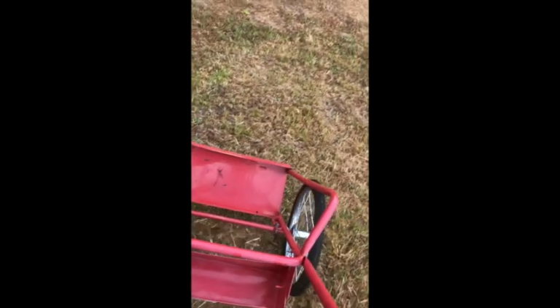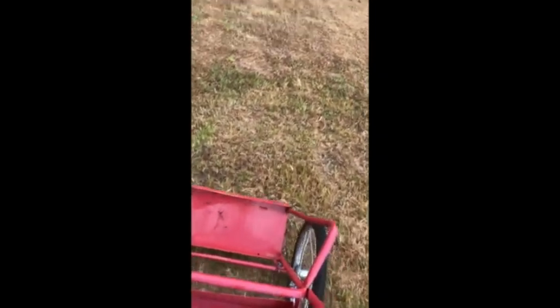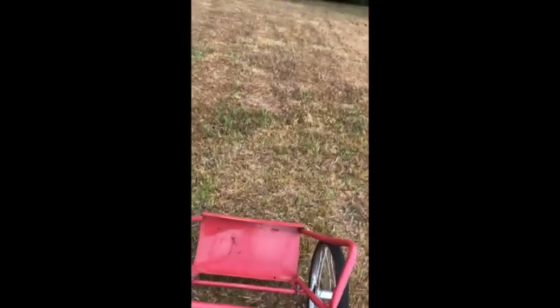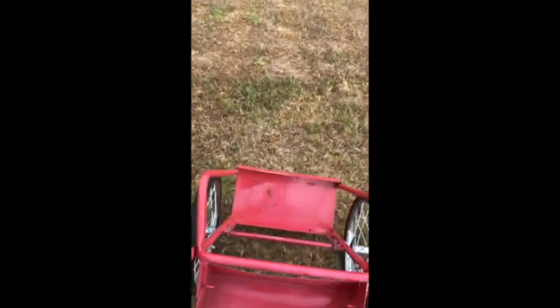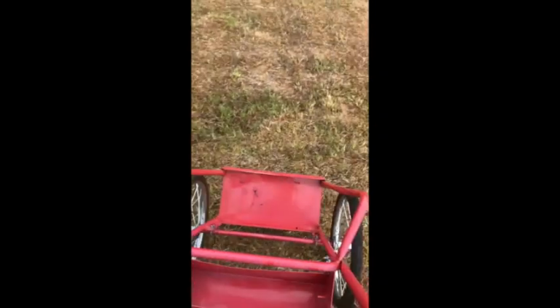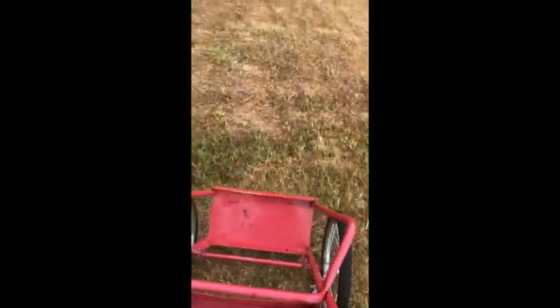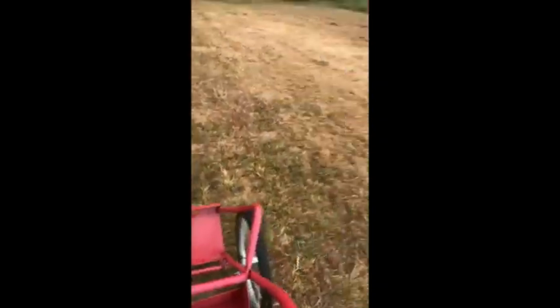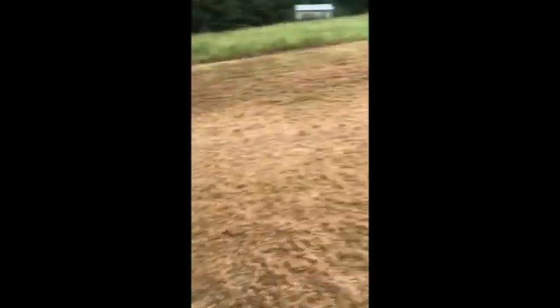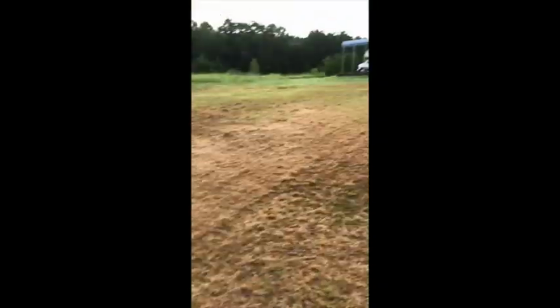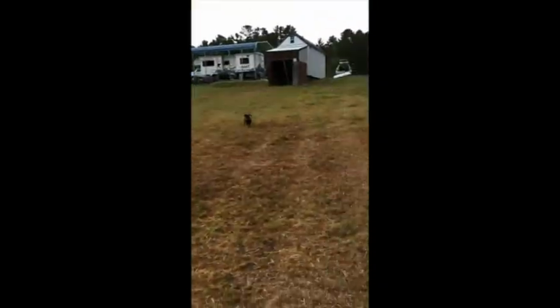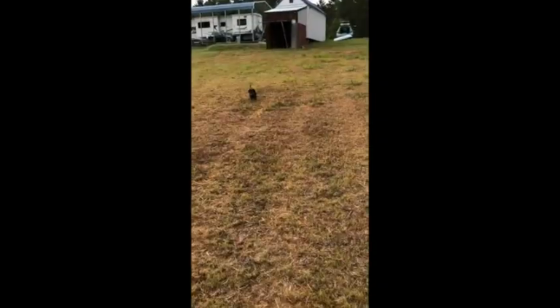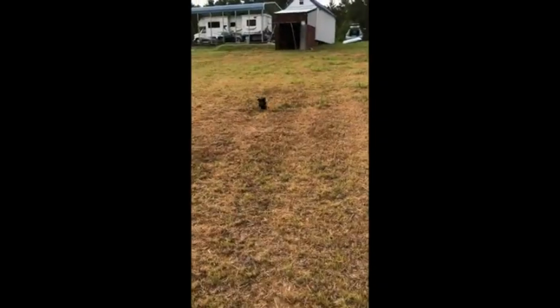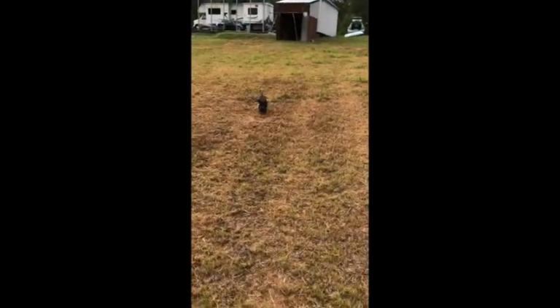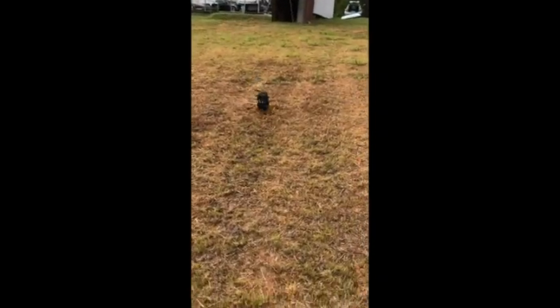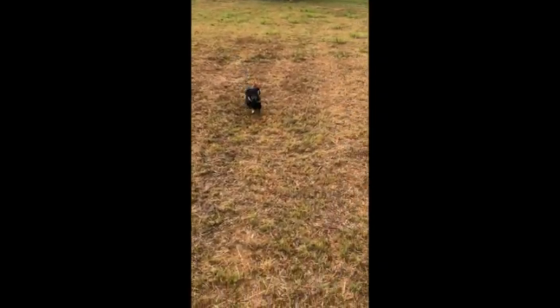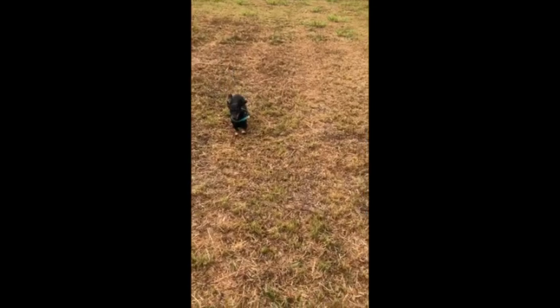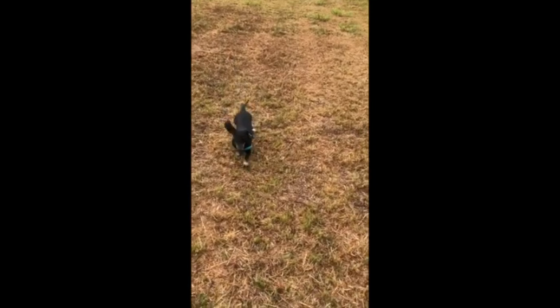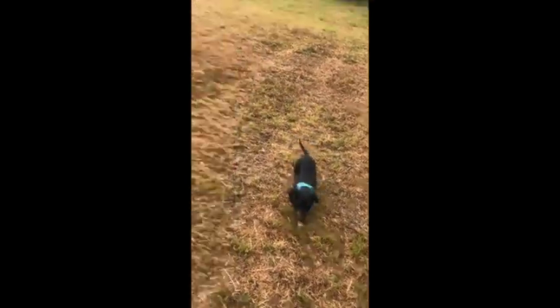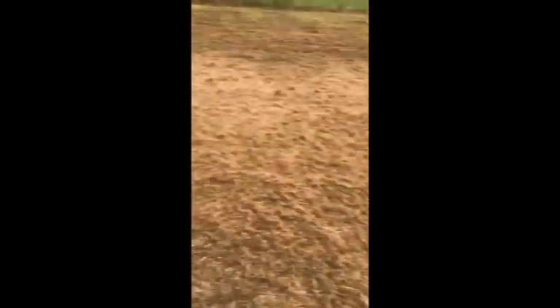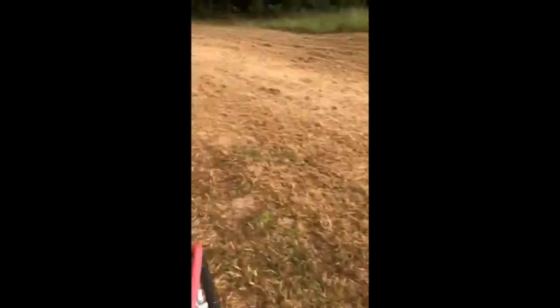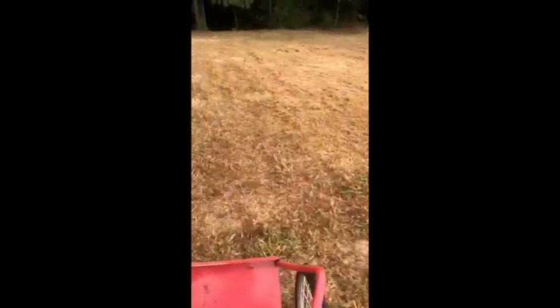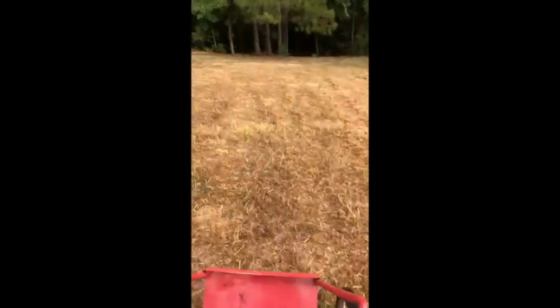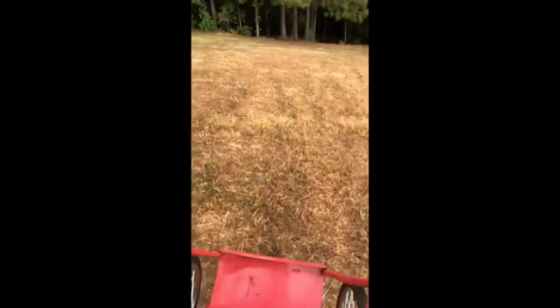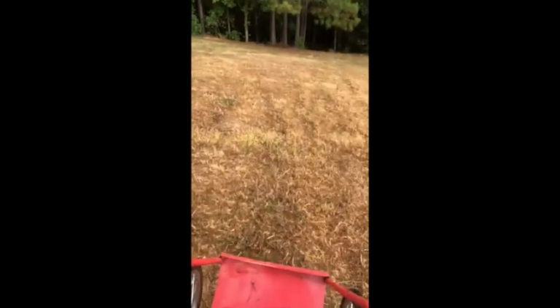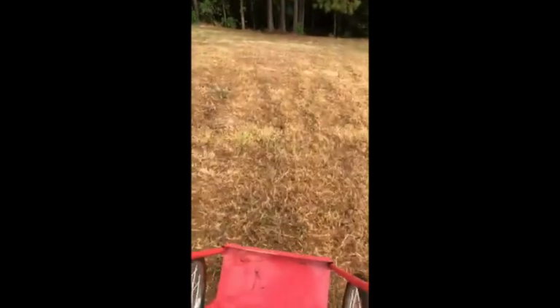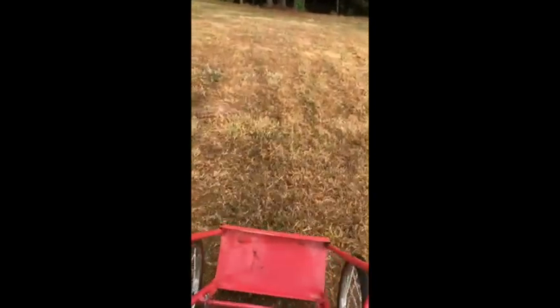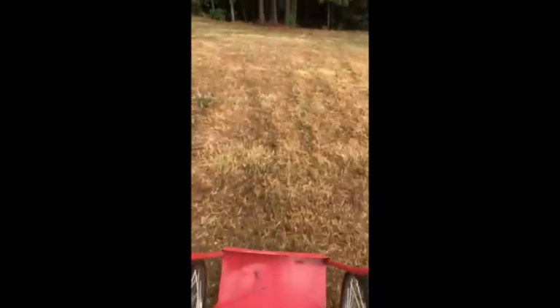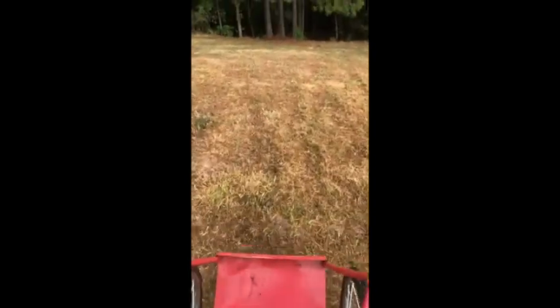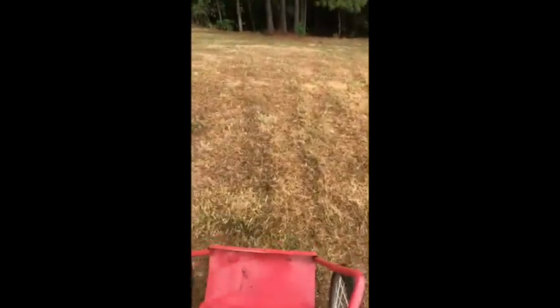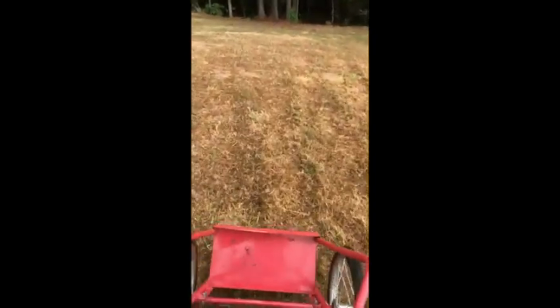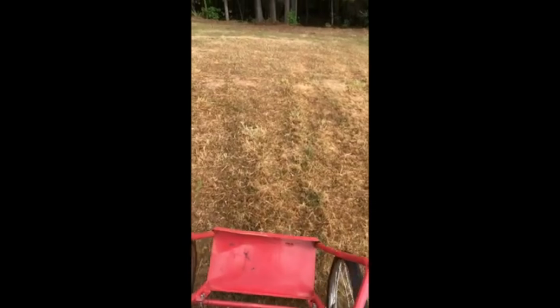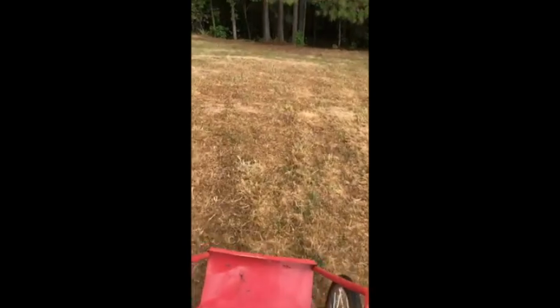I guess I could invite y'all to come along with me on my morning walk. Here comes Charlie. This is something we've gotten in the habit of doing every morning — we walk down to the lake and check on the boat.